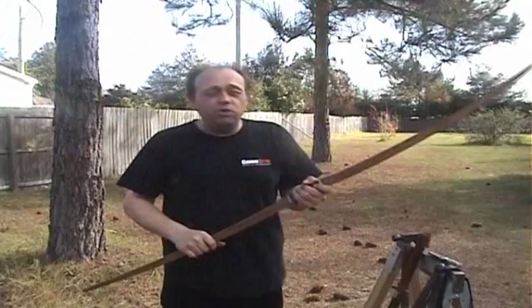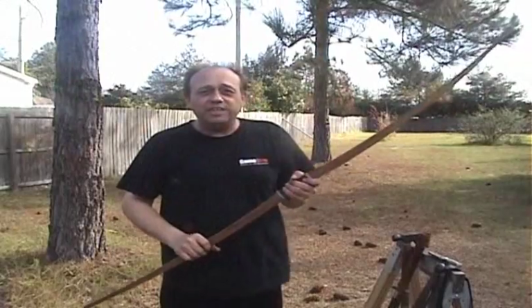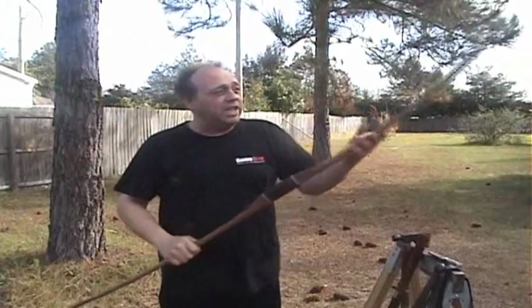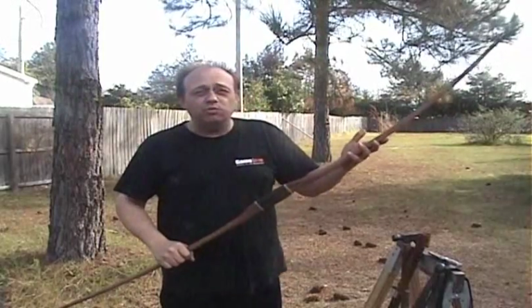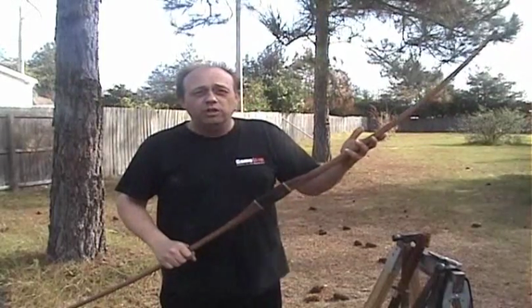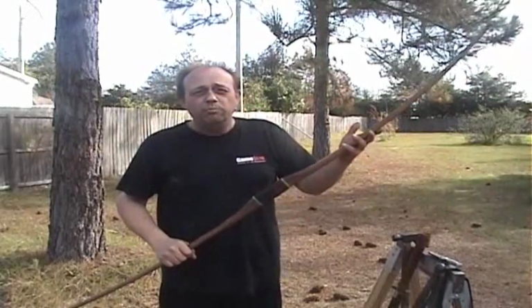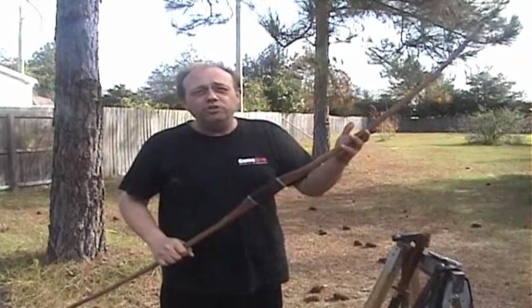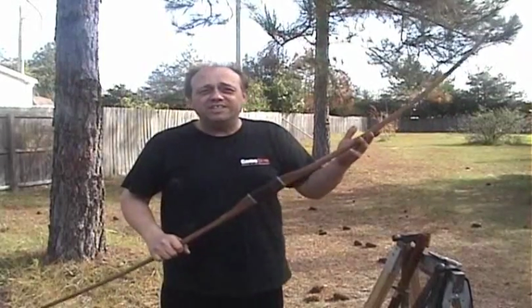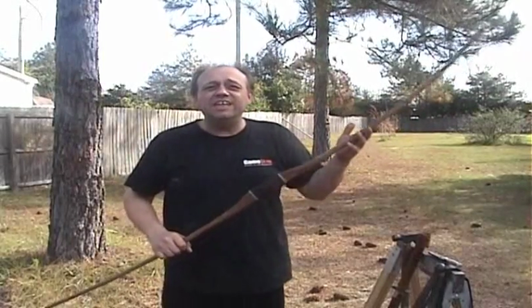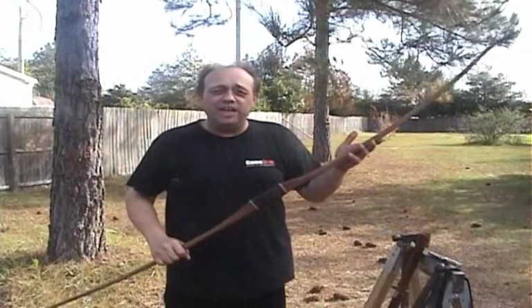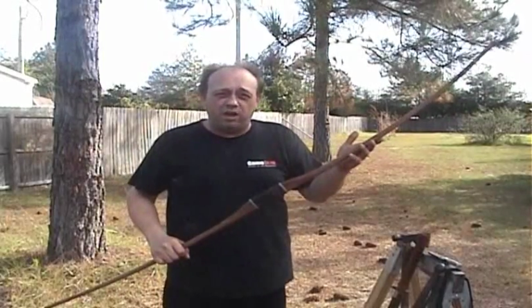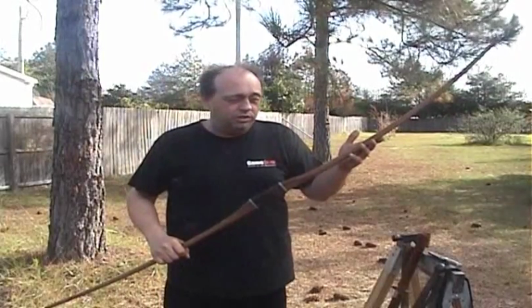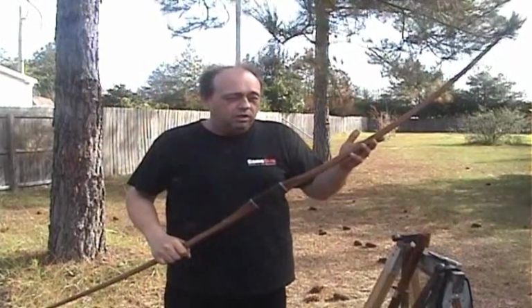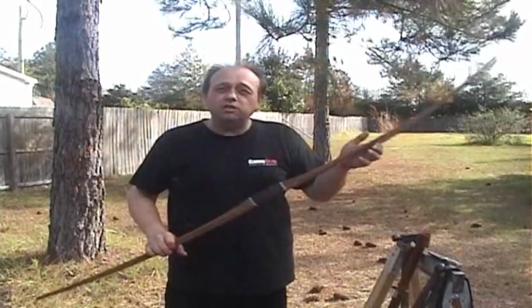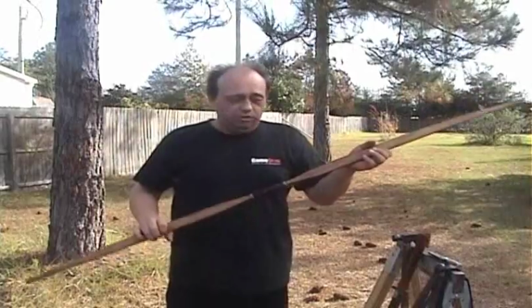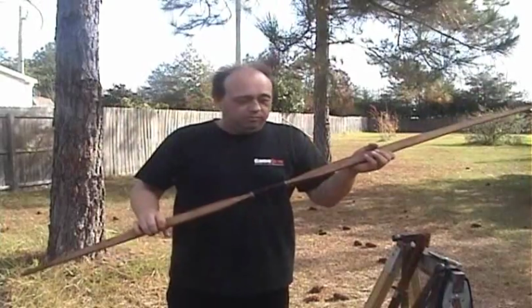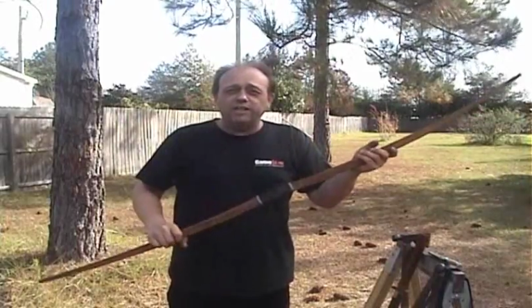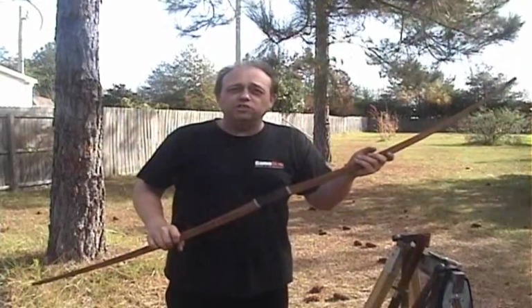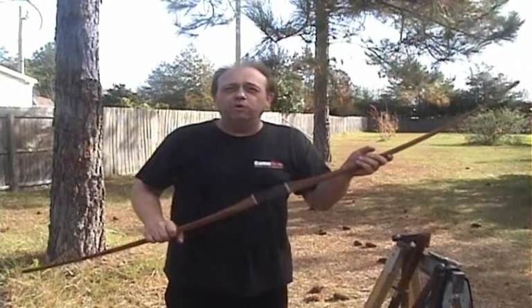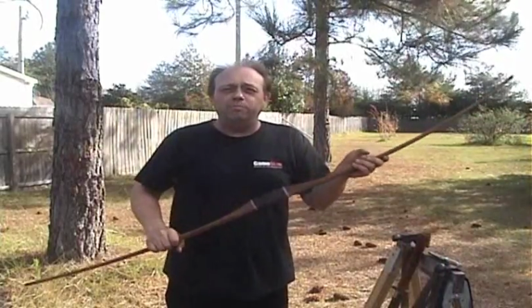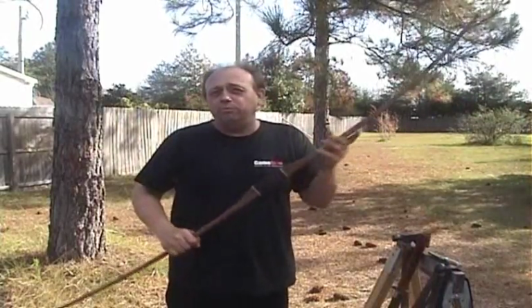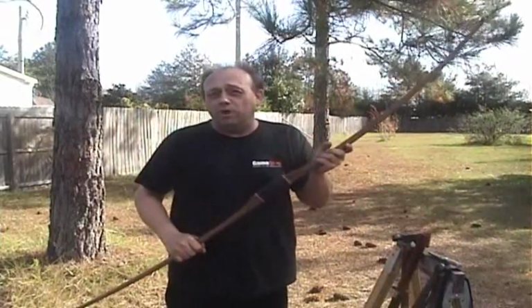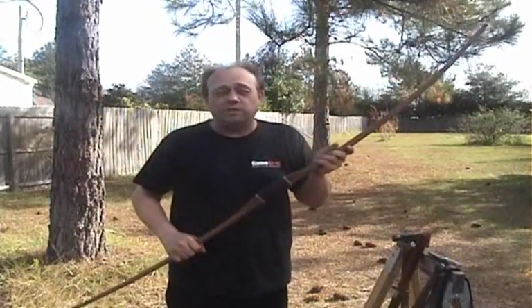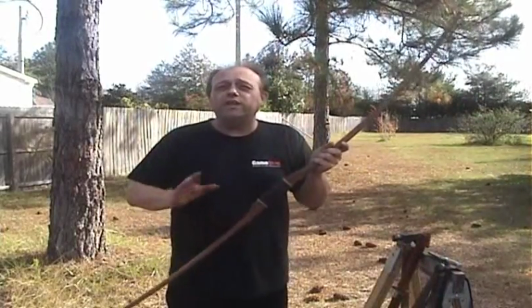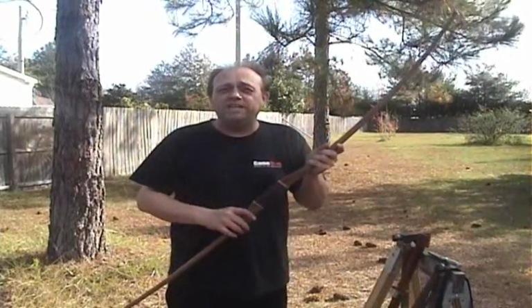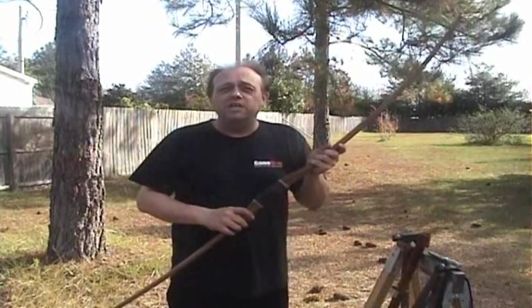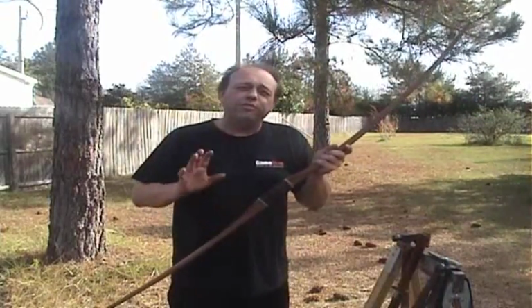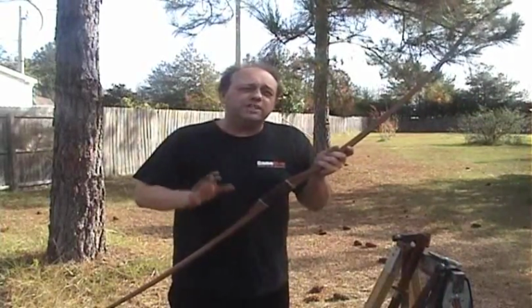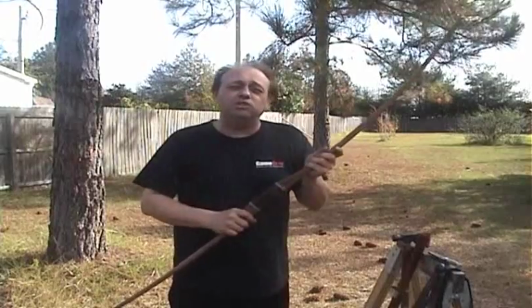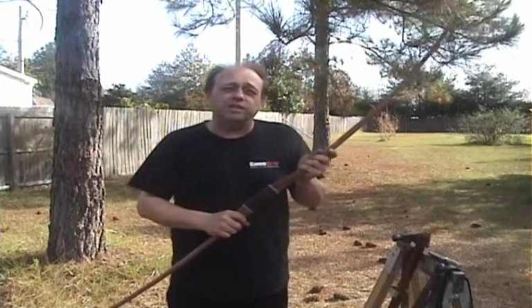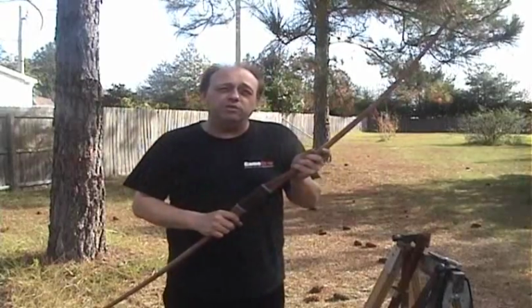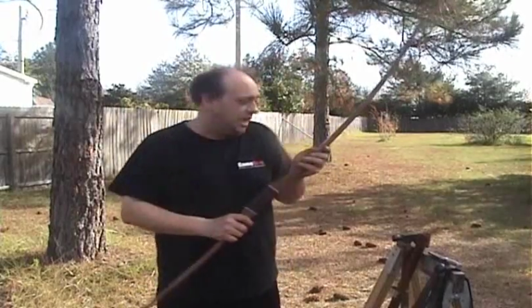Bows today, like this one, pull between 60 and 80 pounds. So our ancestors were pulling bows on a regular basis at three times the strength that we use today.